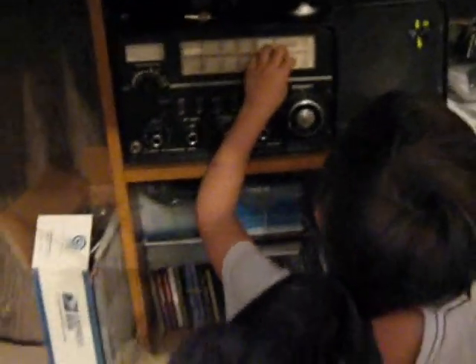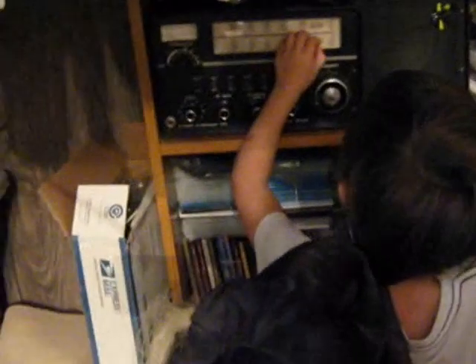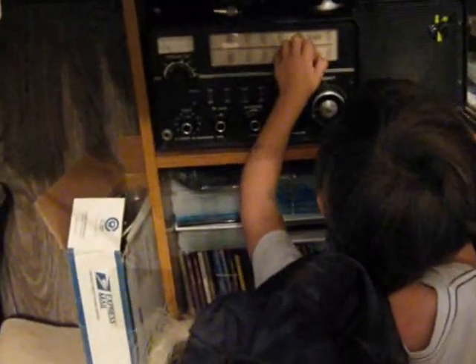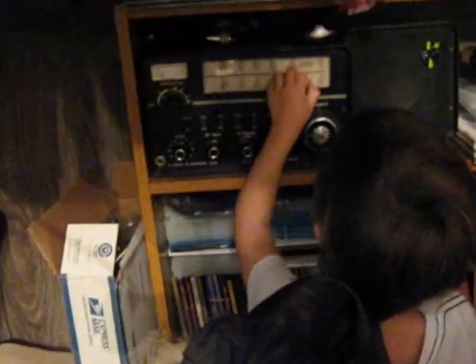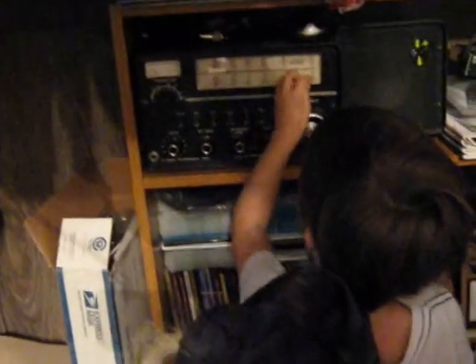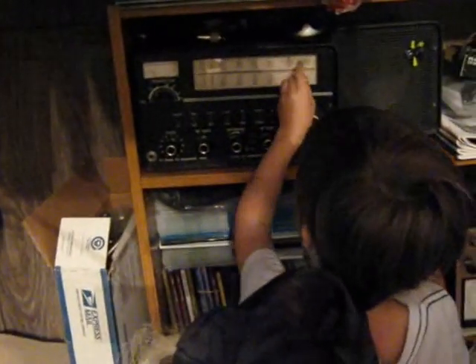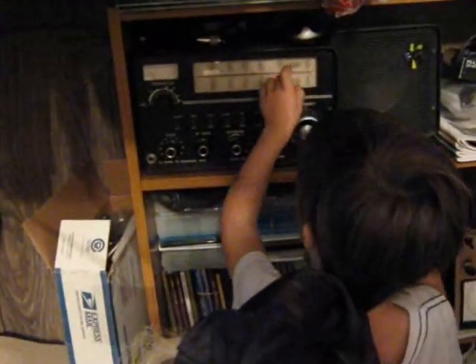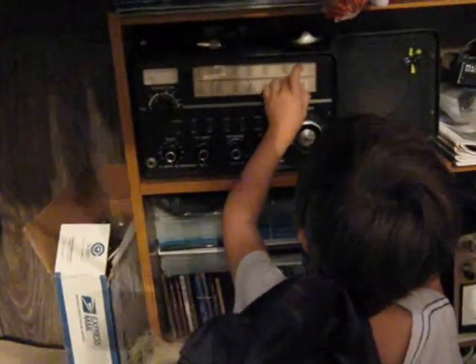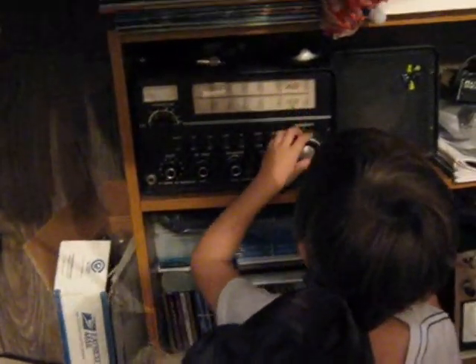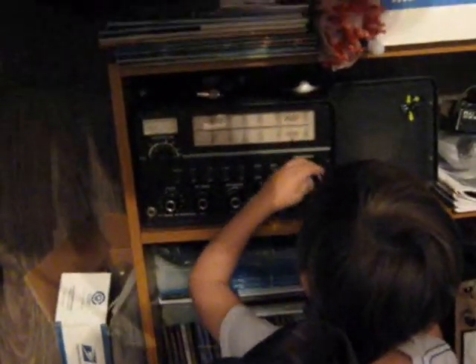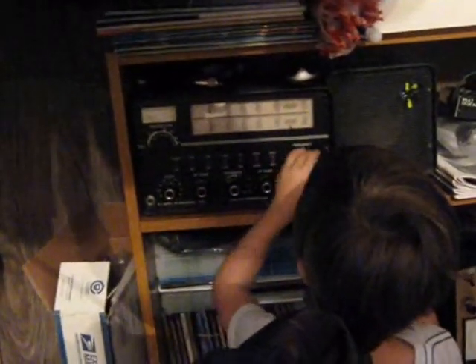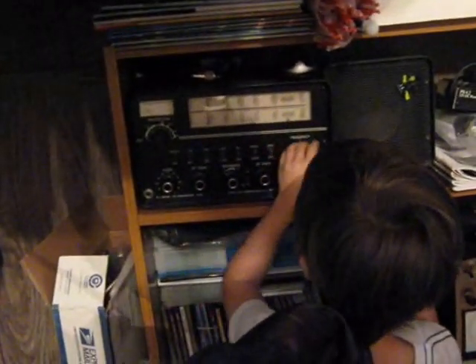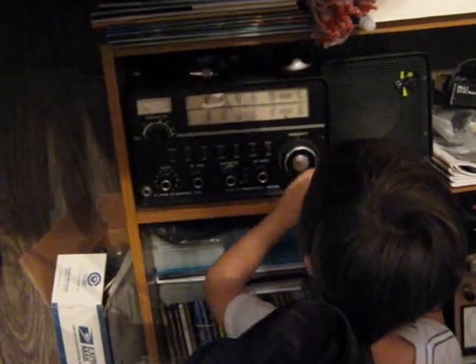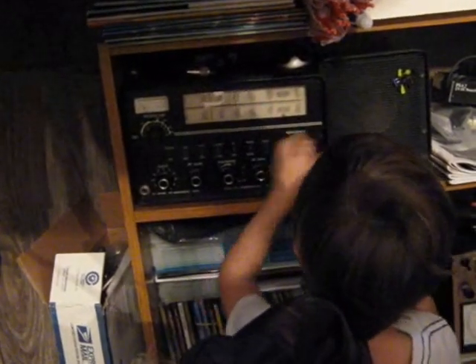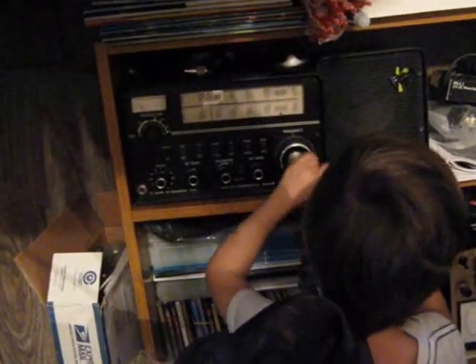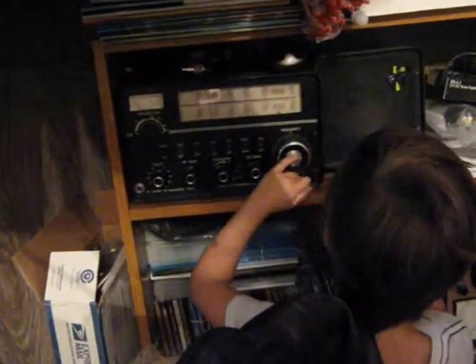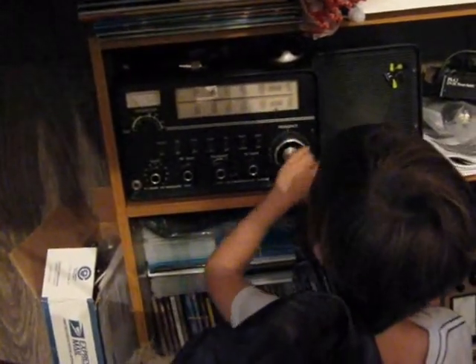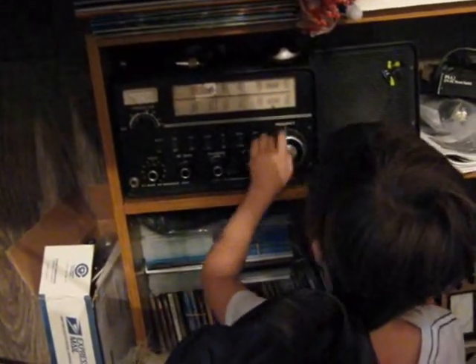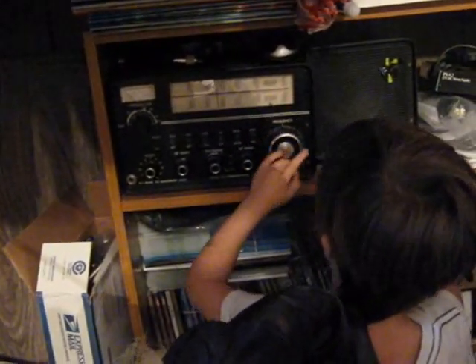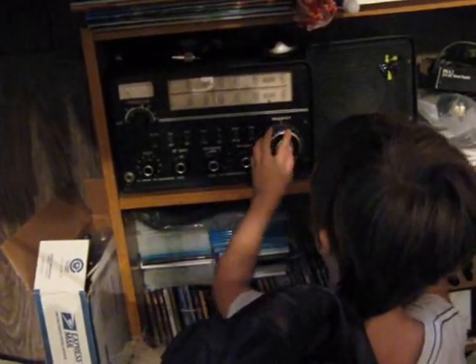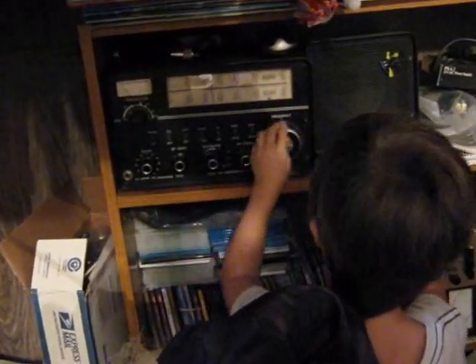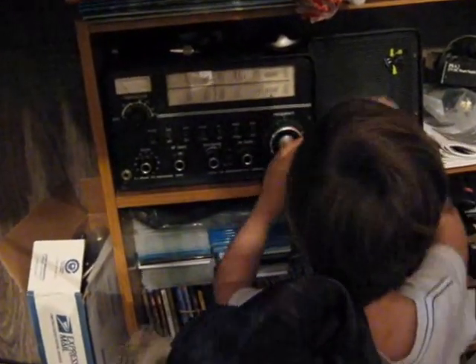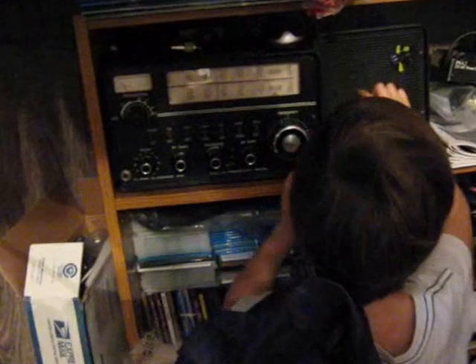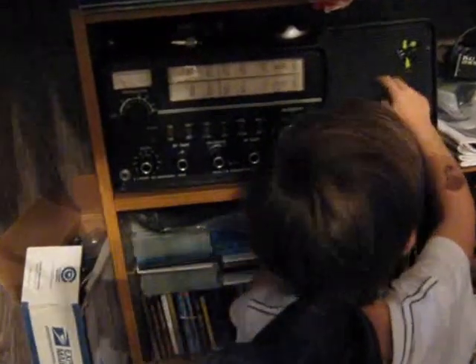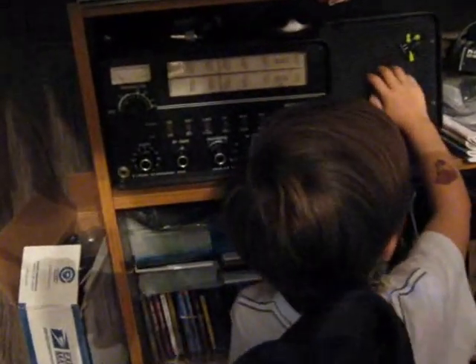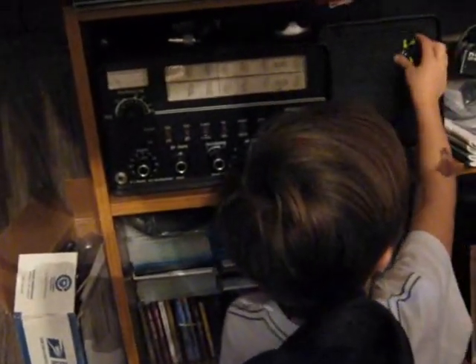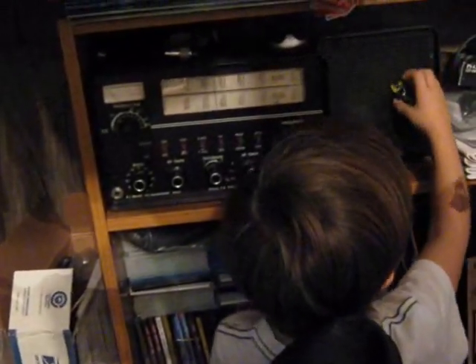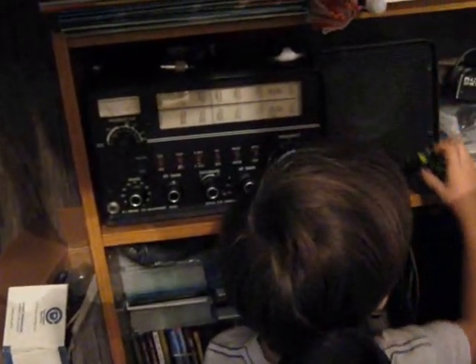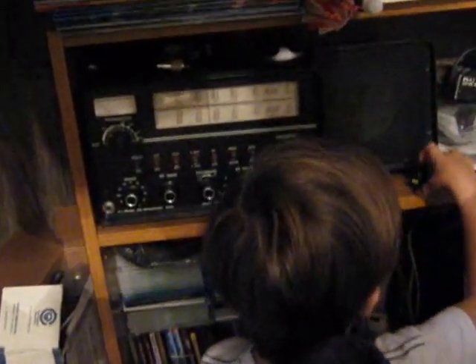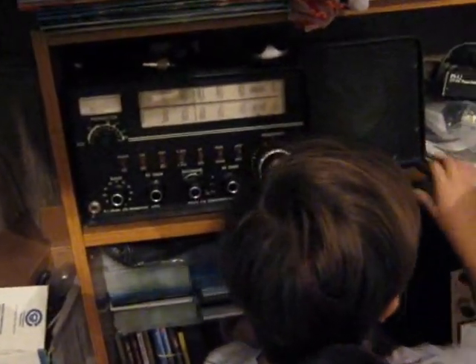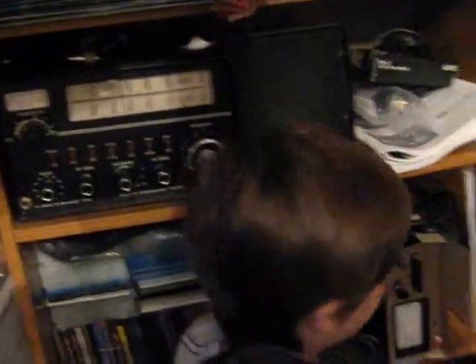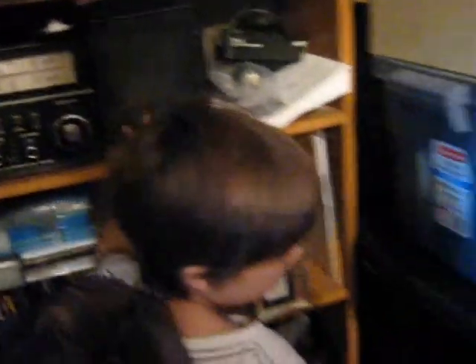Very good. And then you can listen, and you can move before you listen. Well, that's a very nice station you have. Thank you. And this is to turn the station, and this is where you hear us. Oh, that's the speaker. Yeah. Very good.